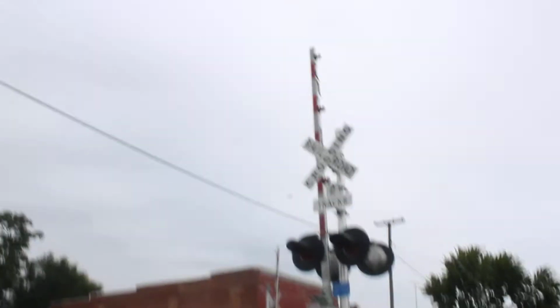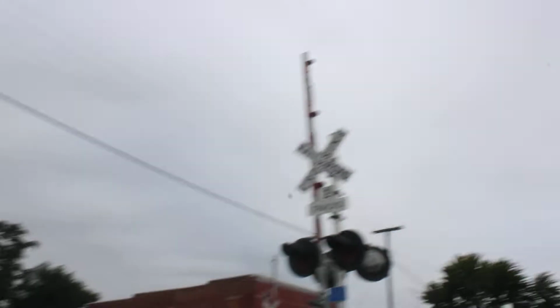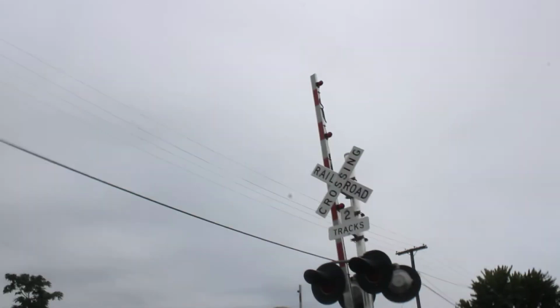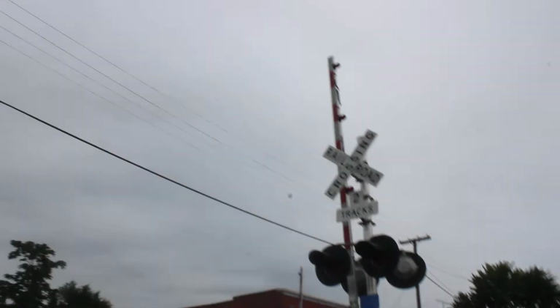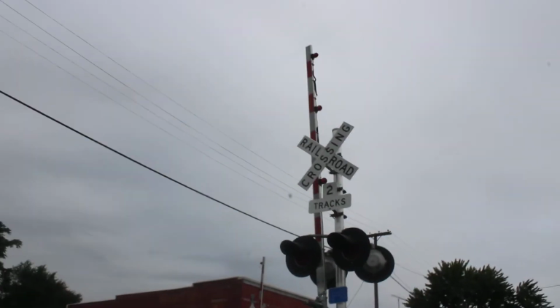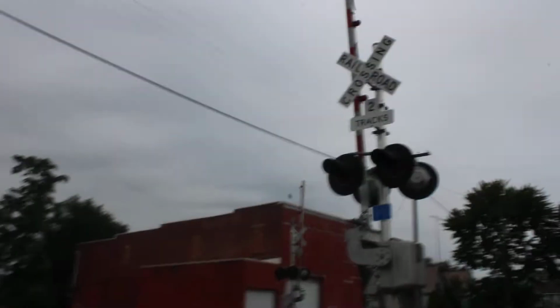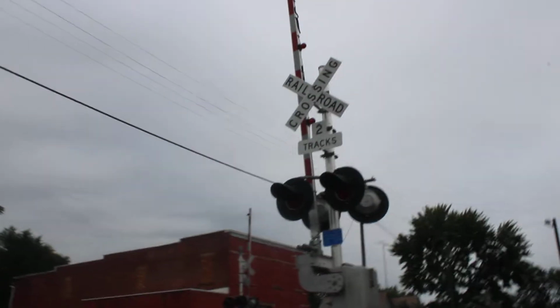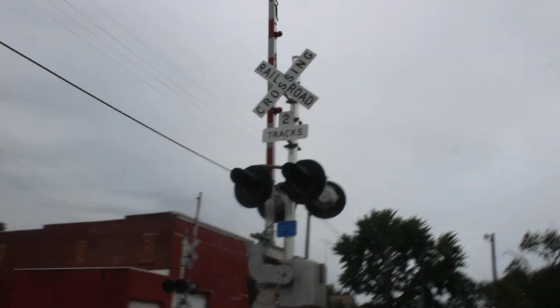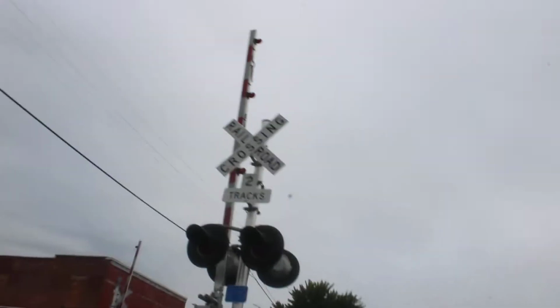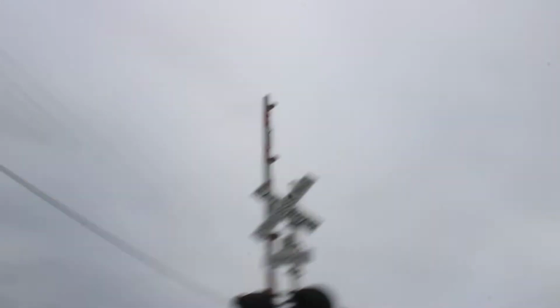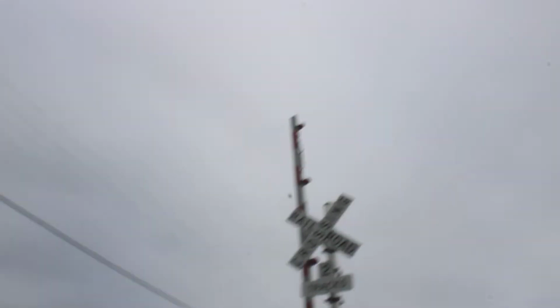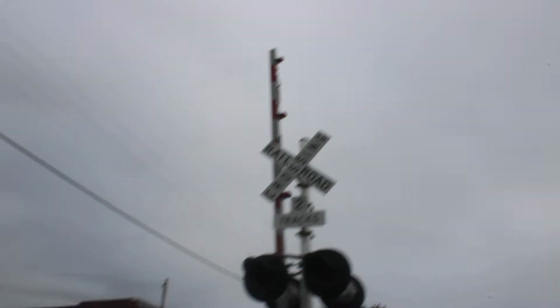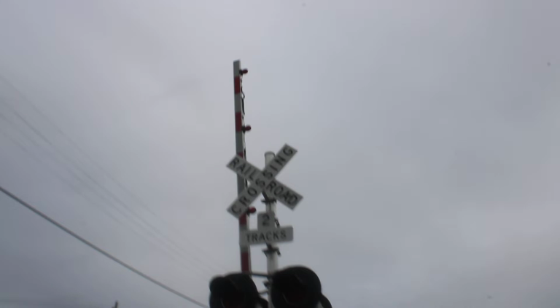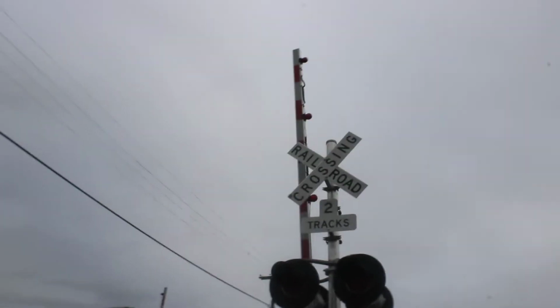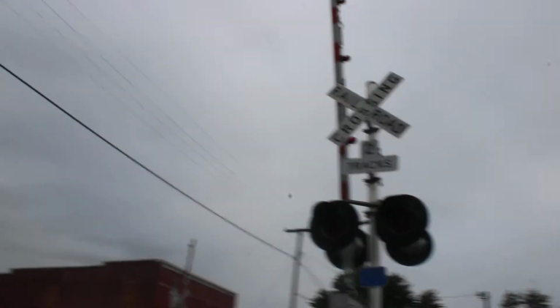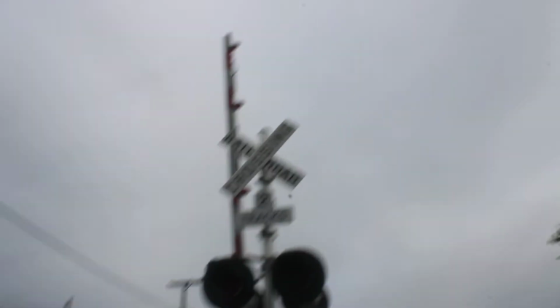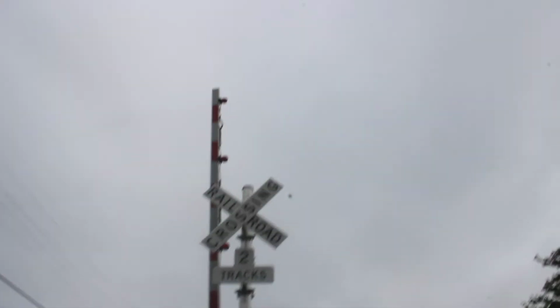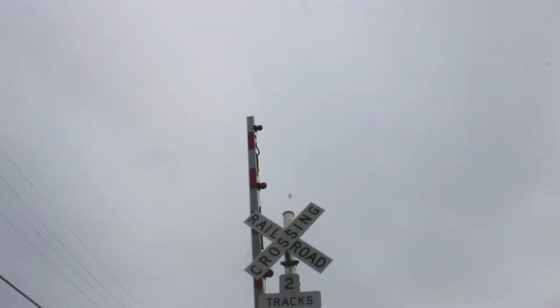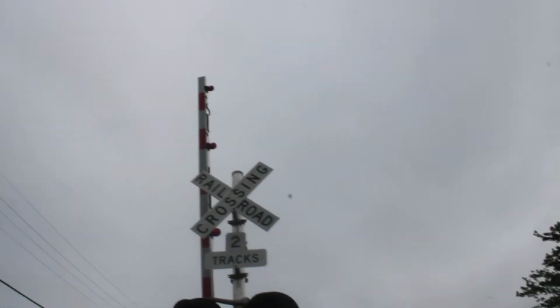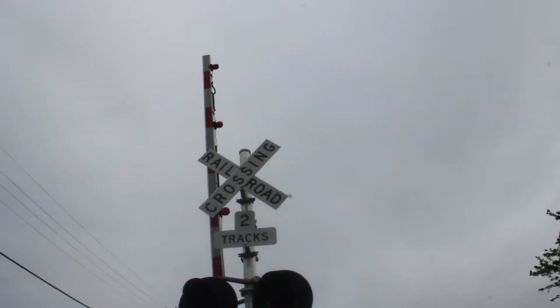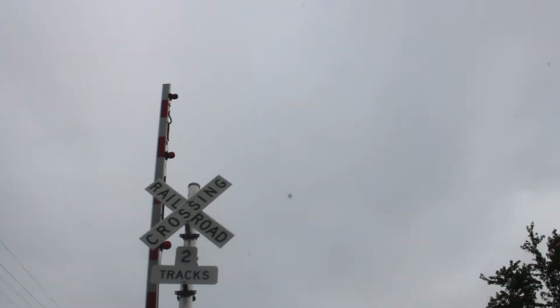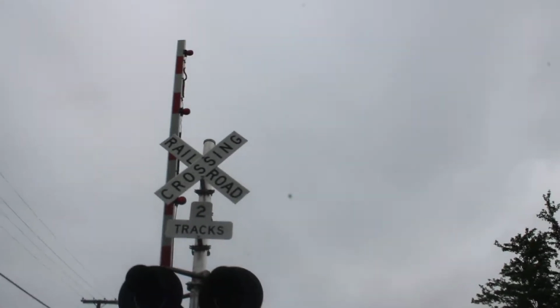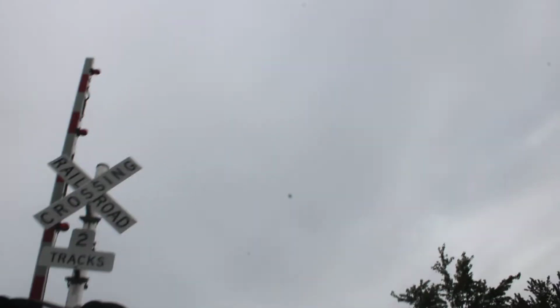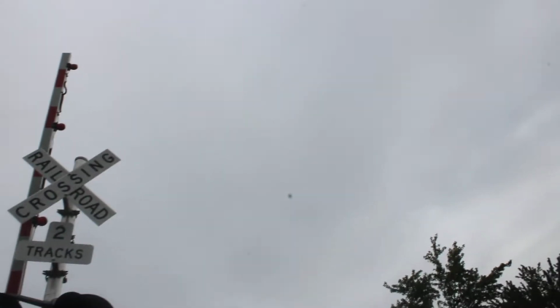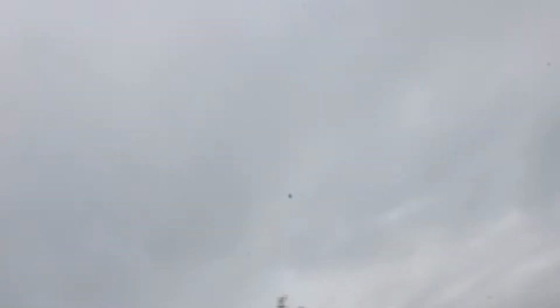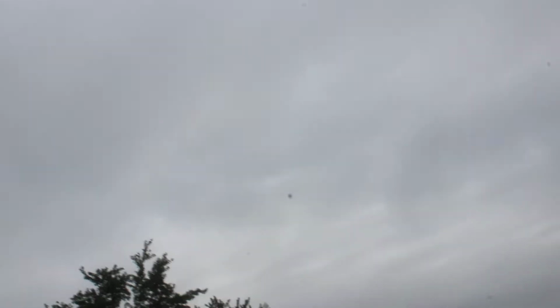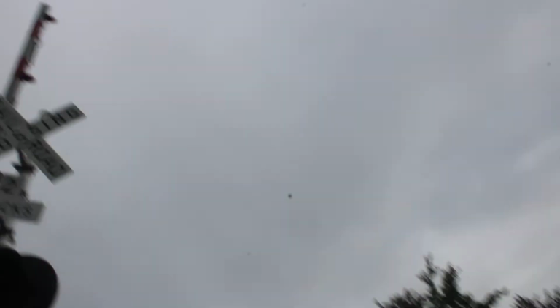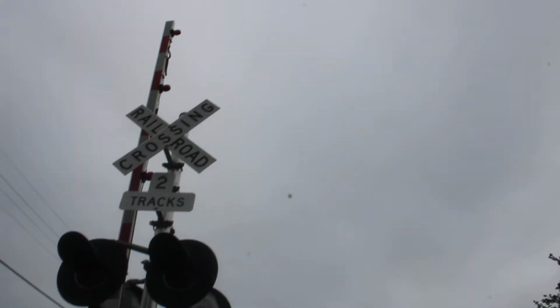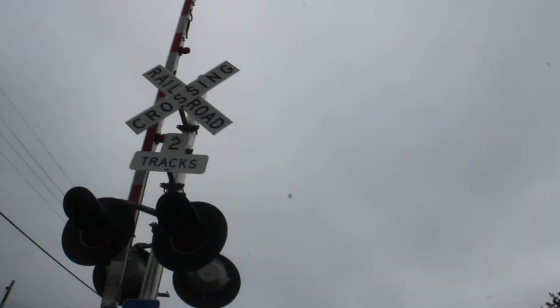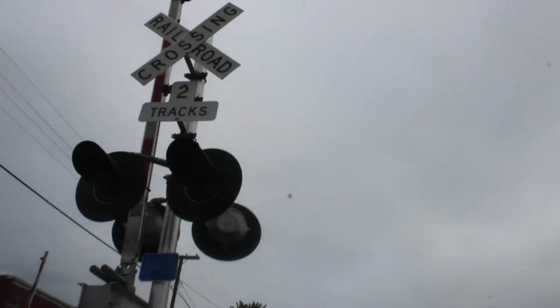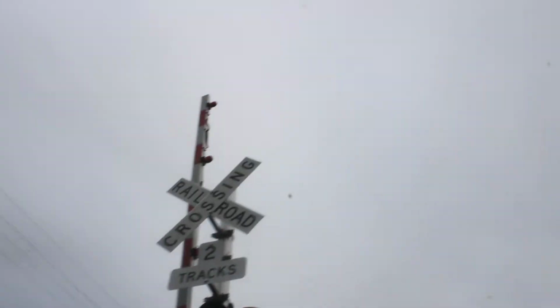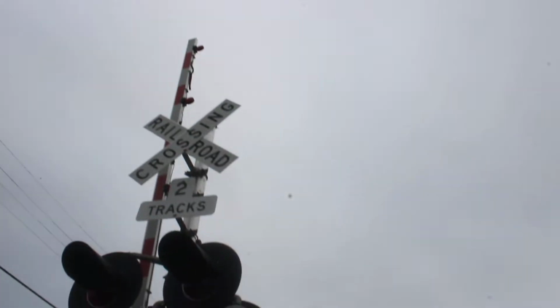Hello everyone, Pacer L Fanning here. I'm here at the Potter Street number two crossing in Fostoria, Ohio. So let's get started.